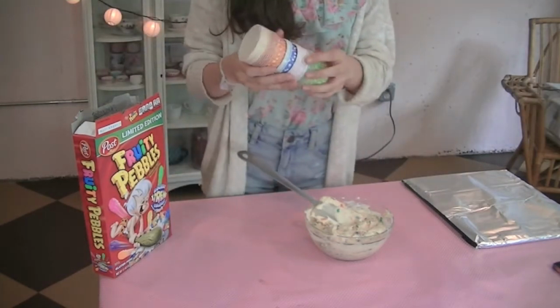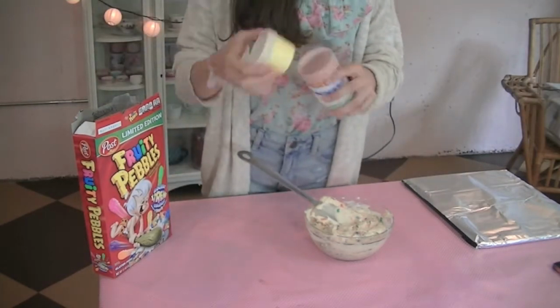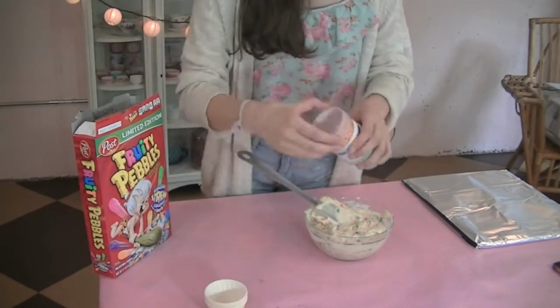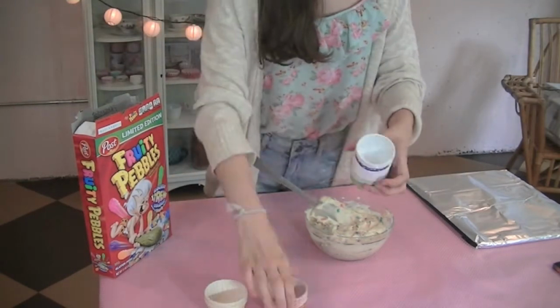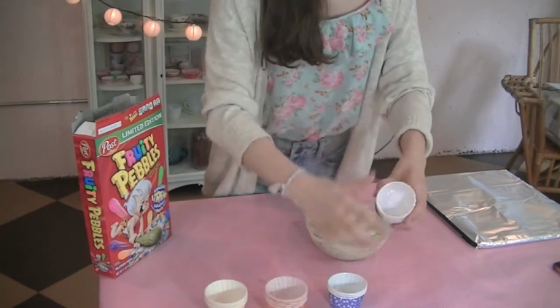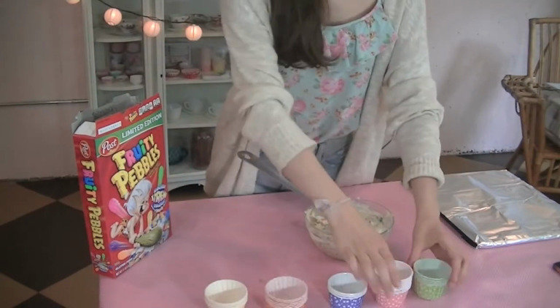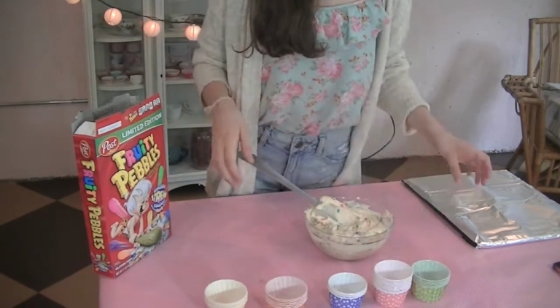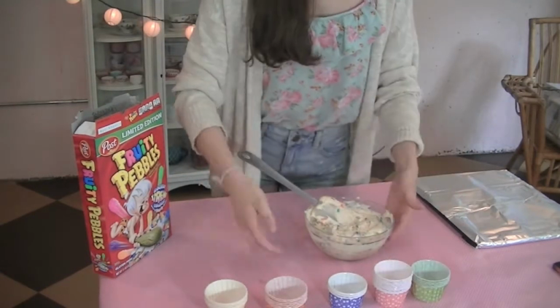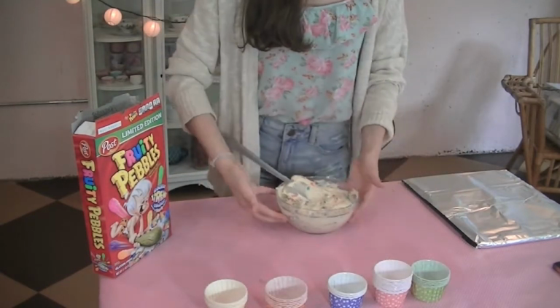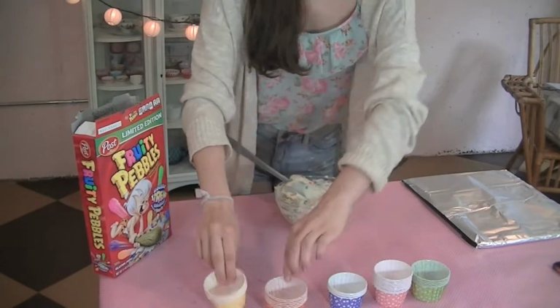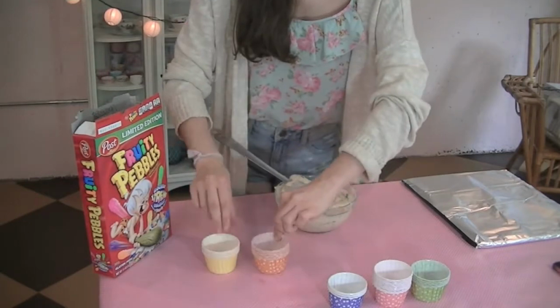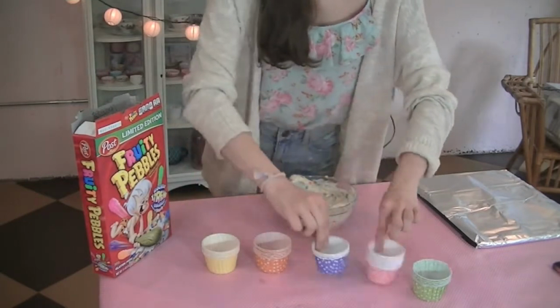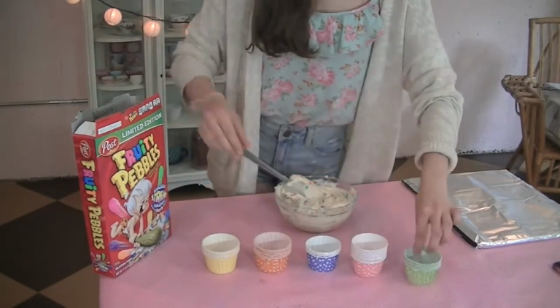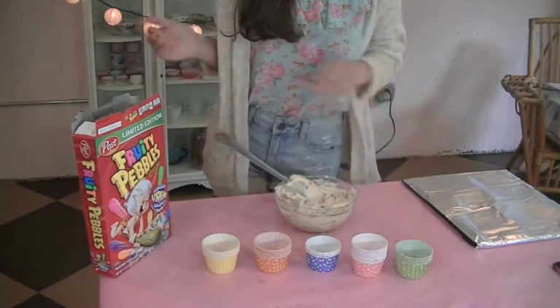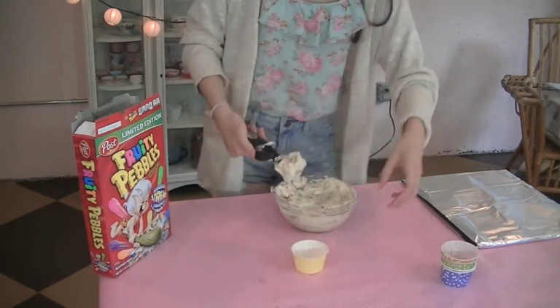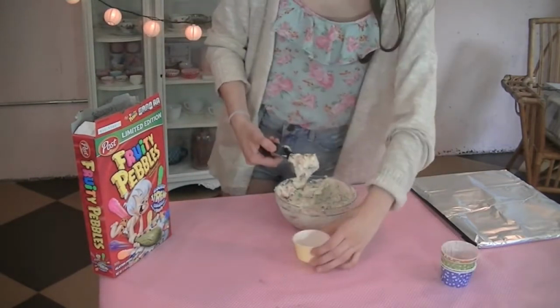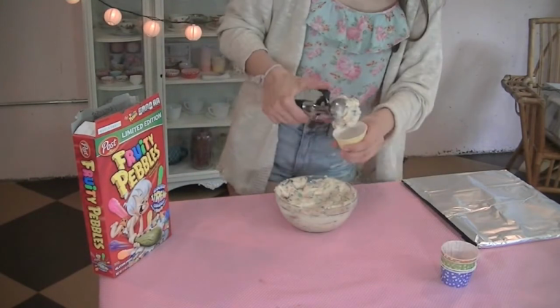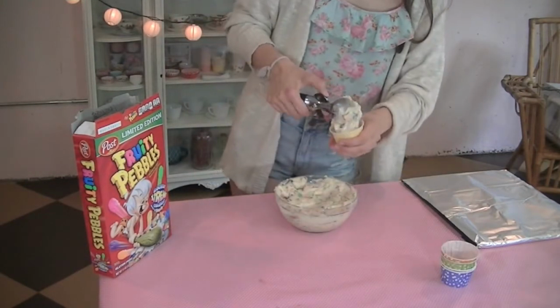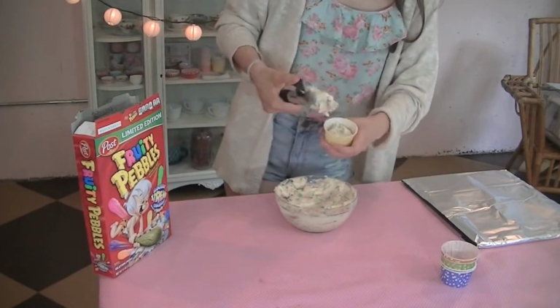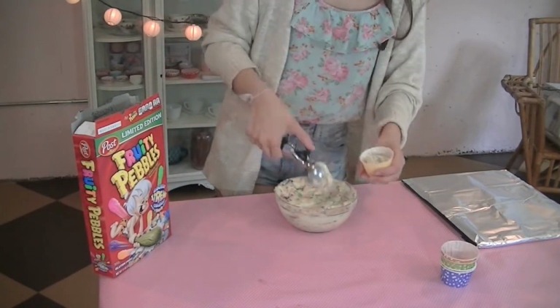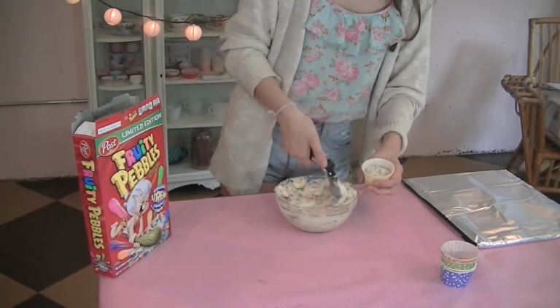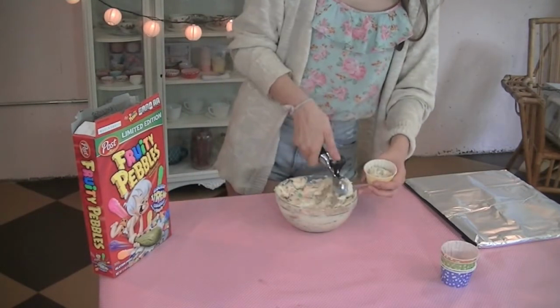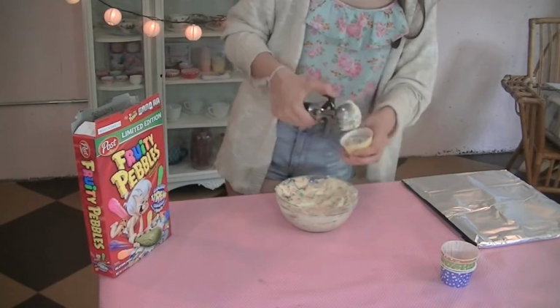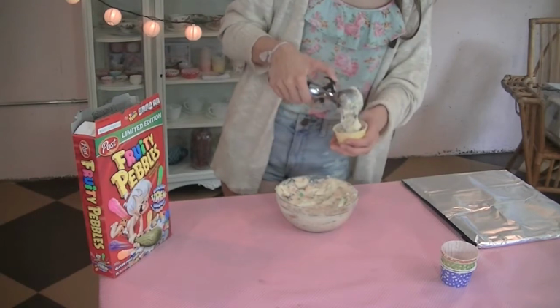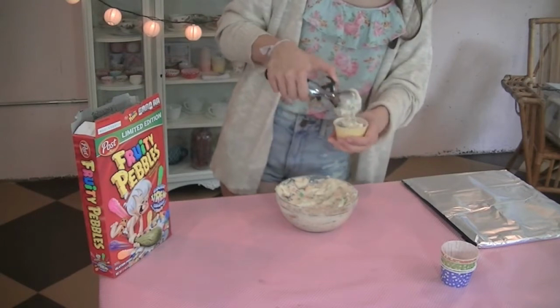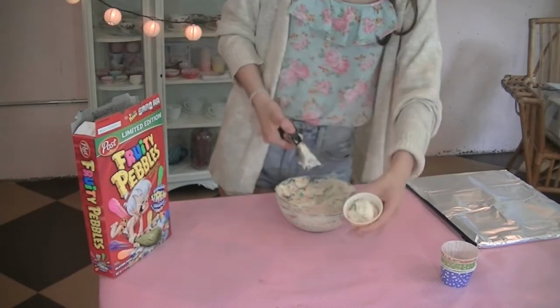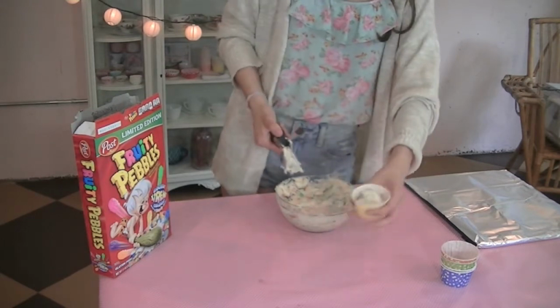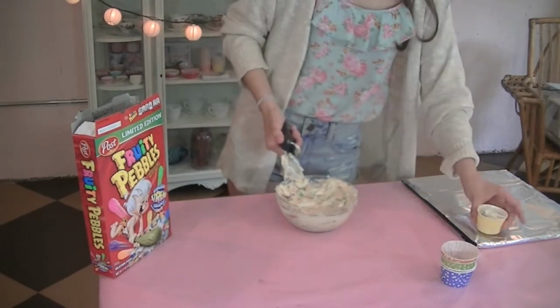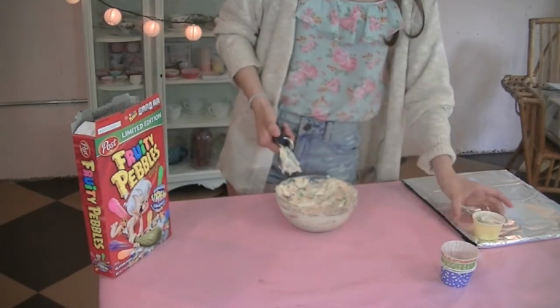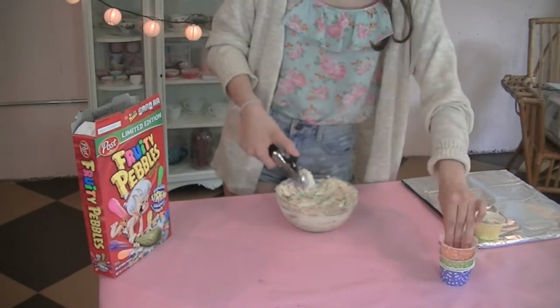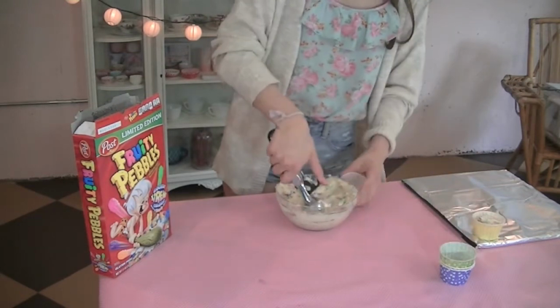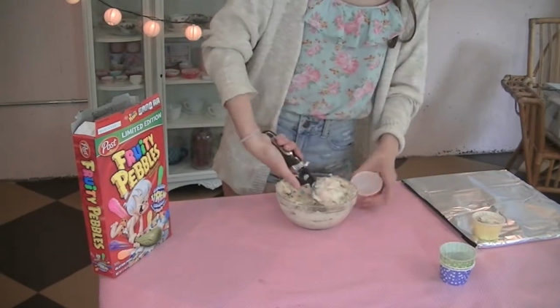For the wrappers, I just picked out a whole bunch of different colors to match the Fruity Pebbles. These I got off of Etsy, so I will put the link down below for you guys. And I used about a heaping scoop of batter for the cups. That's it.